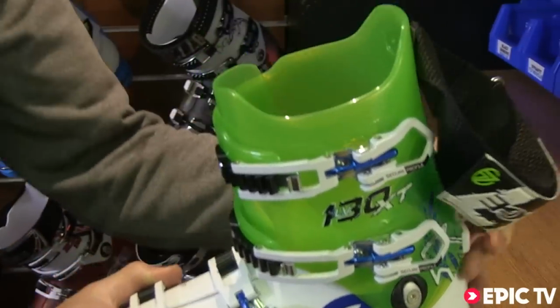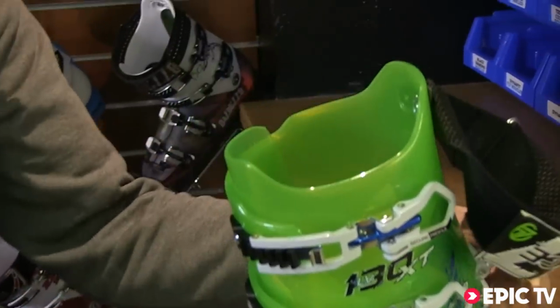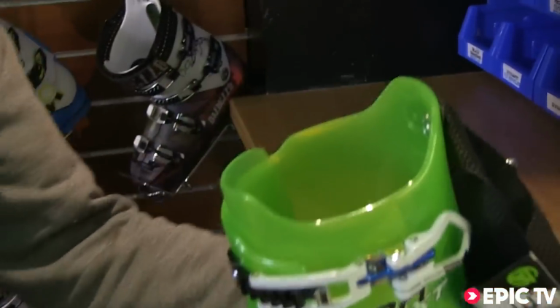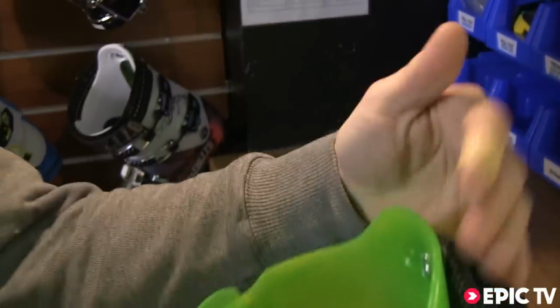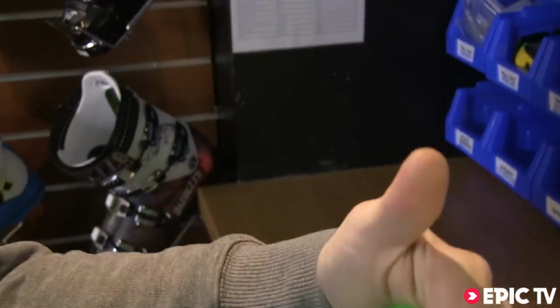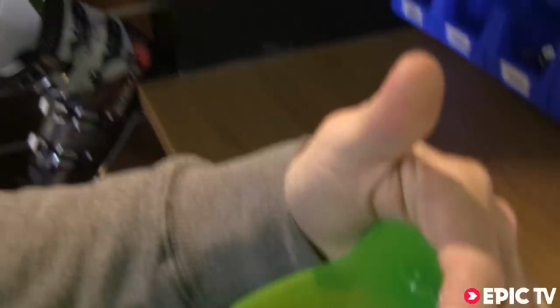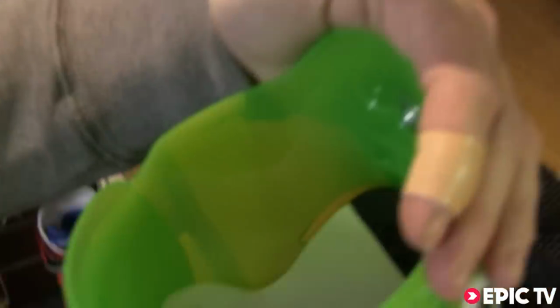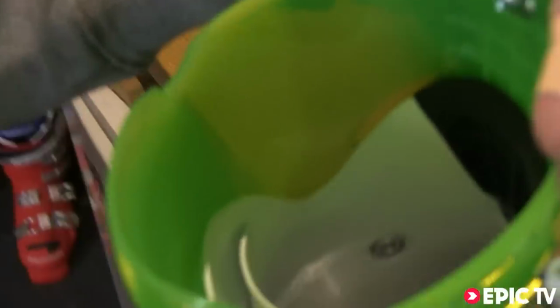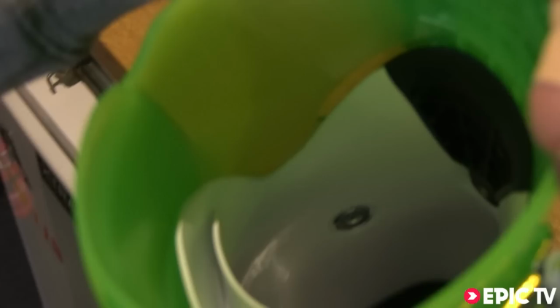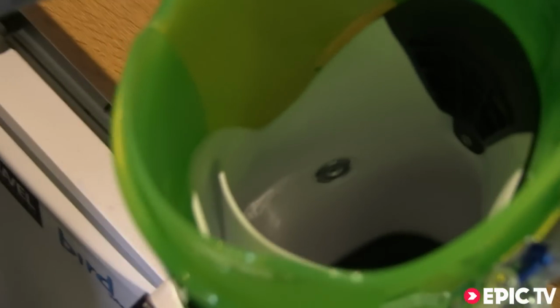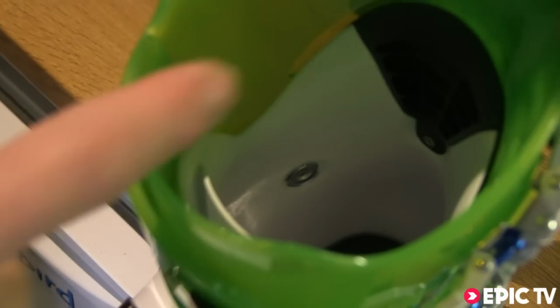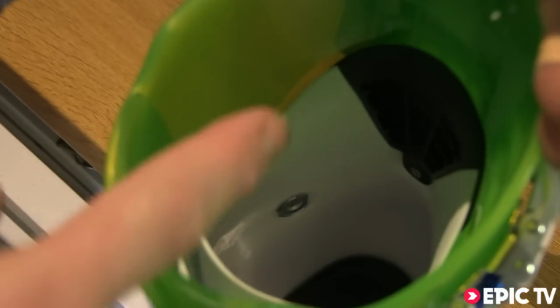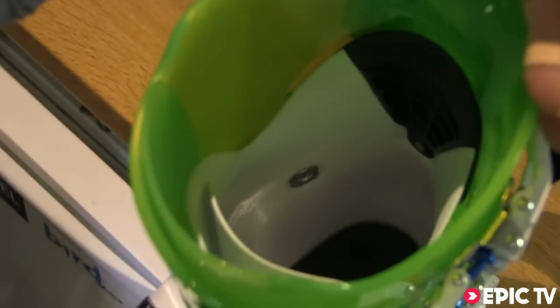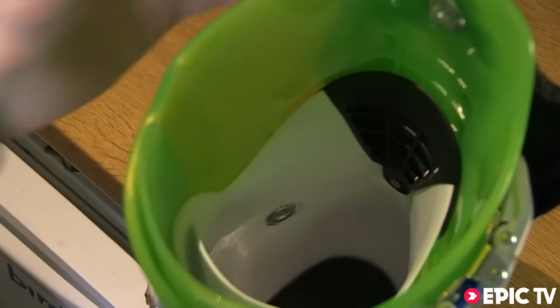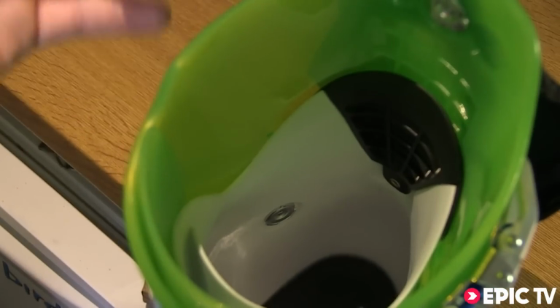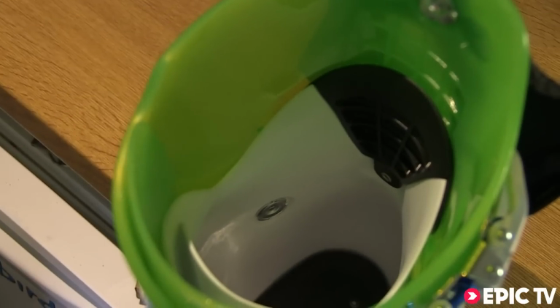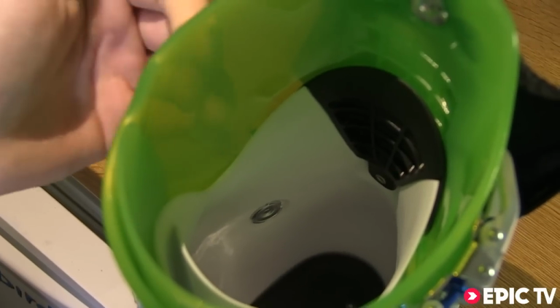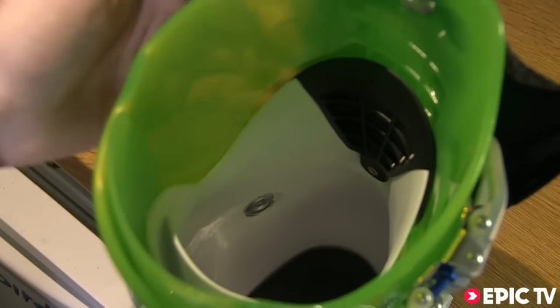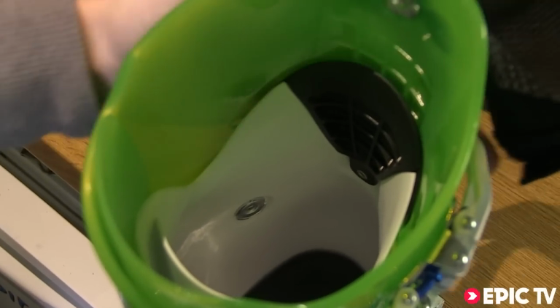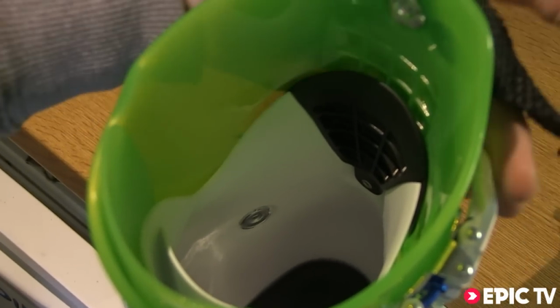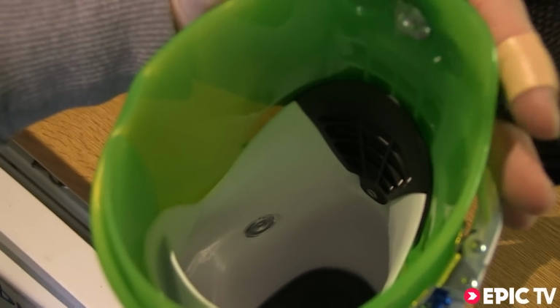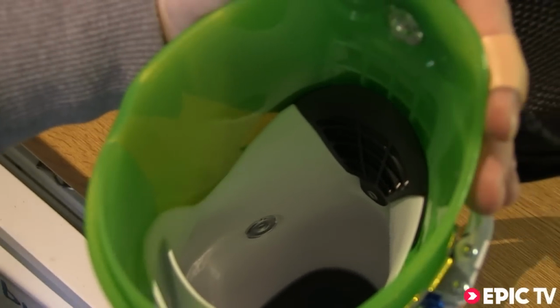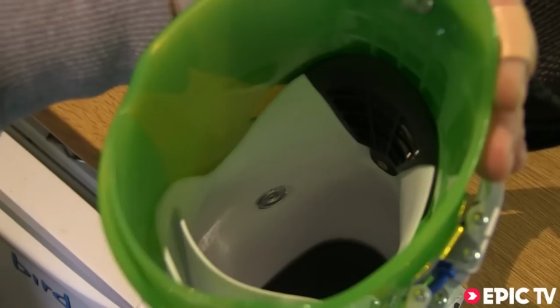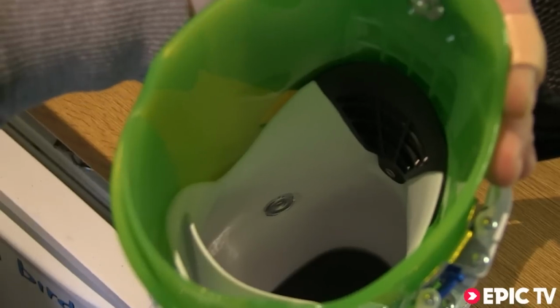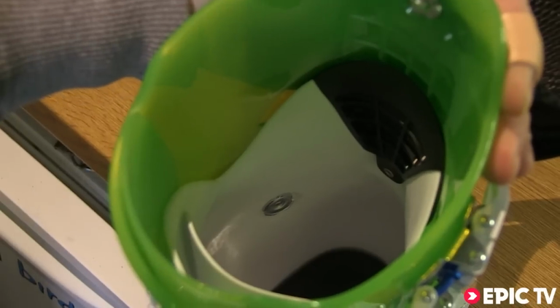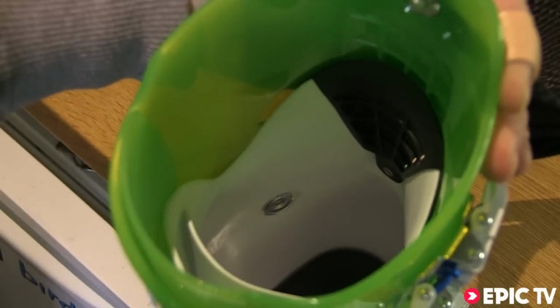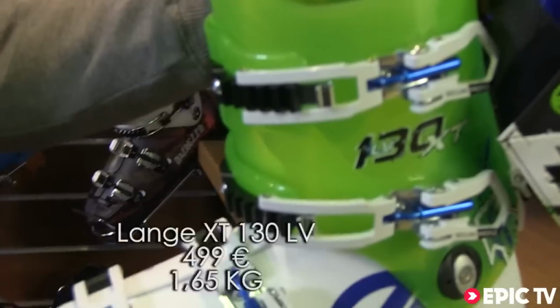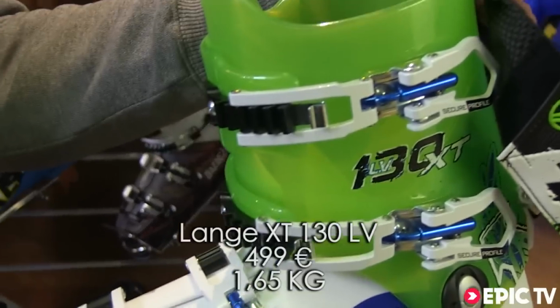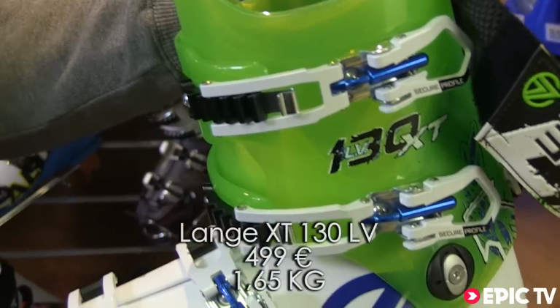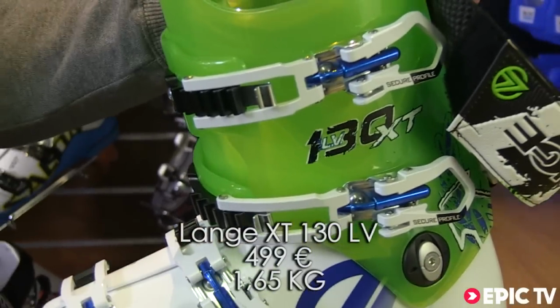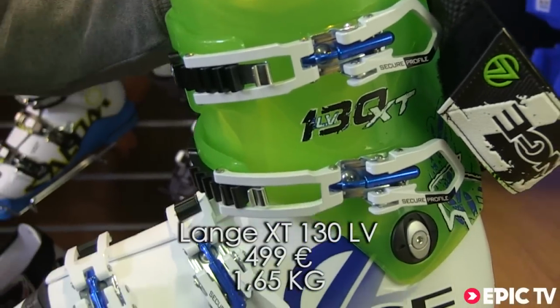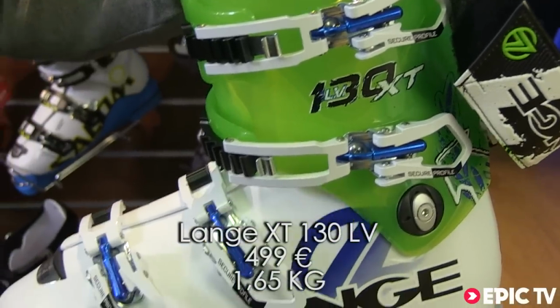However, when we bring the boot back into ski, the leaf system in the back creates proper resistance so we have a proper natural flex of ski boot as we would with any race boot on the market.